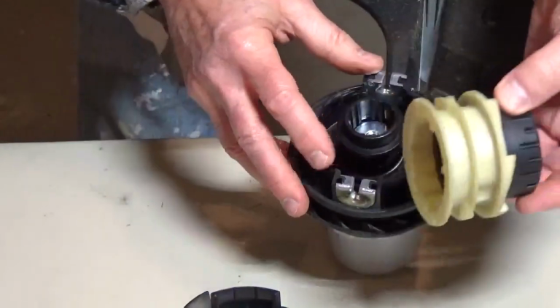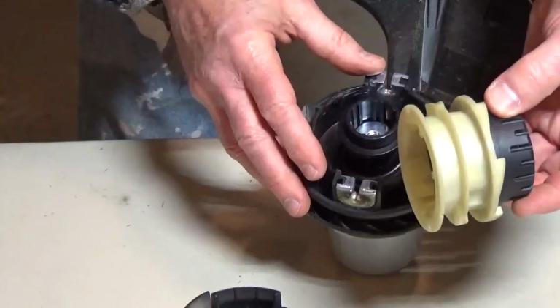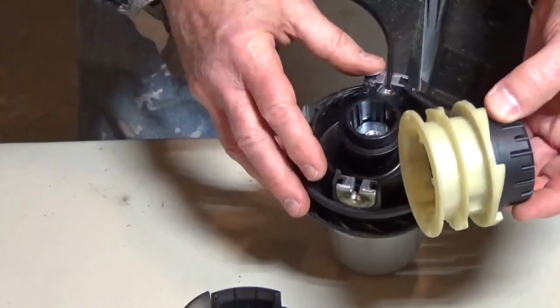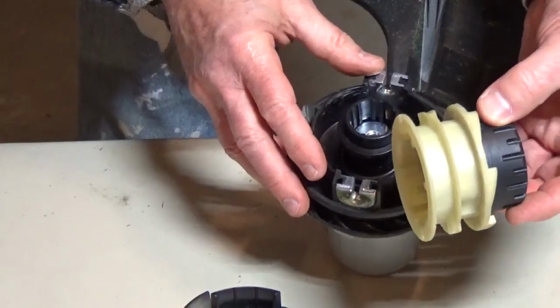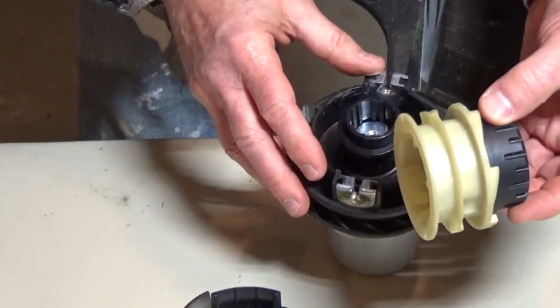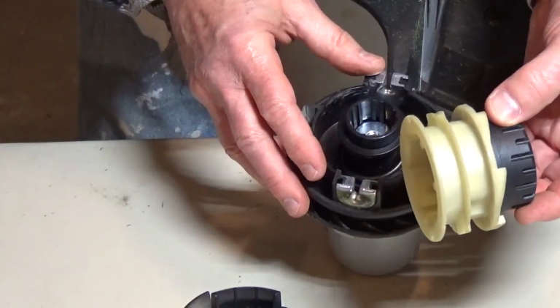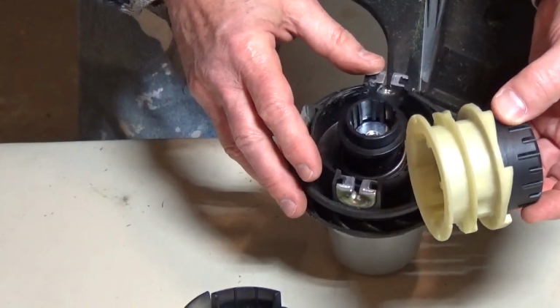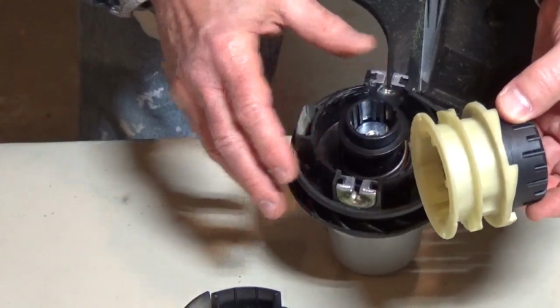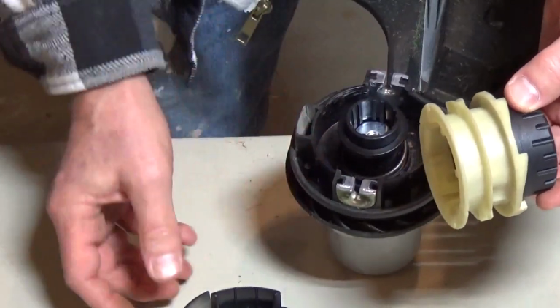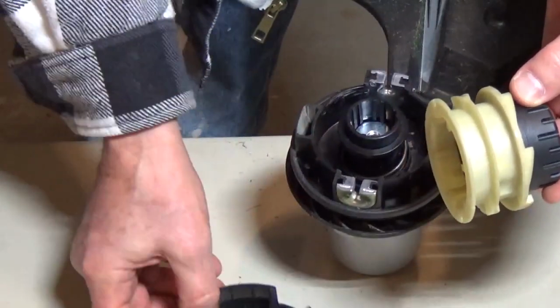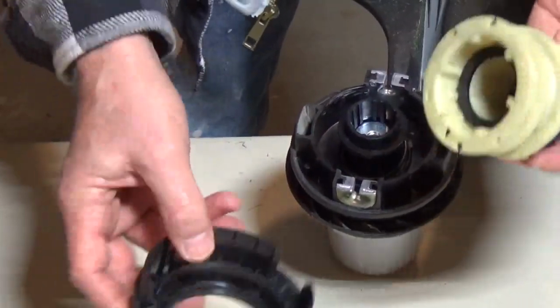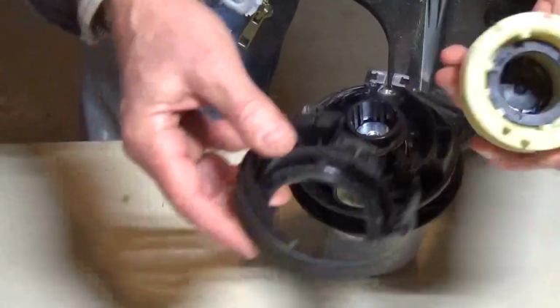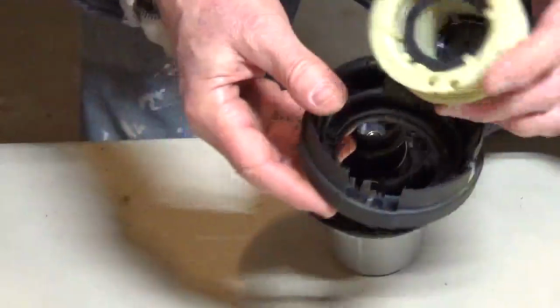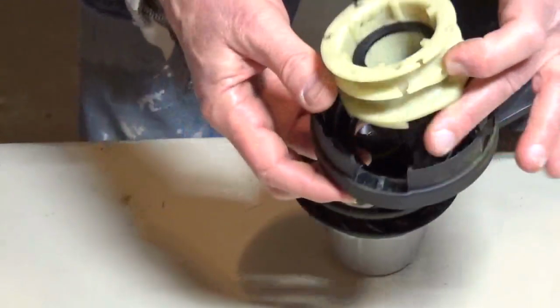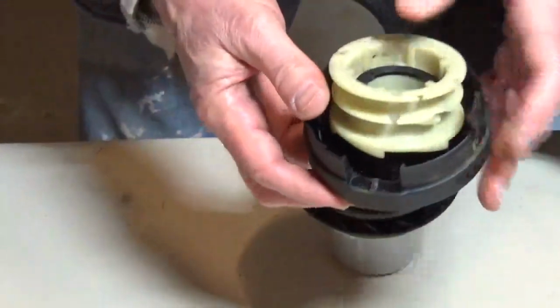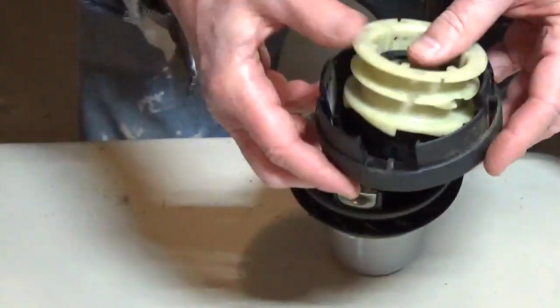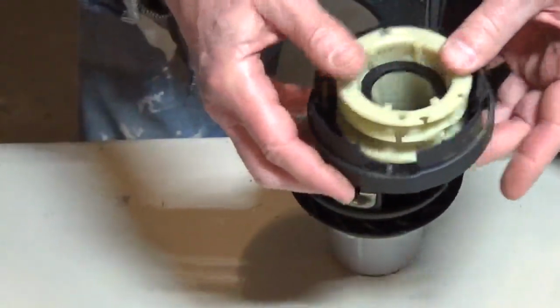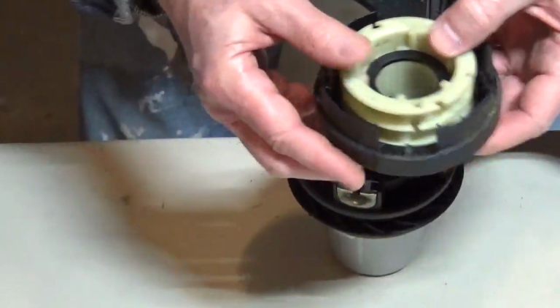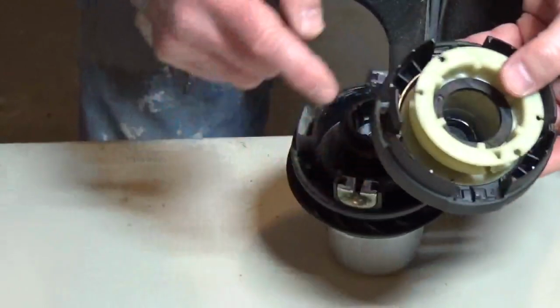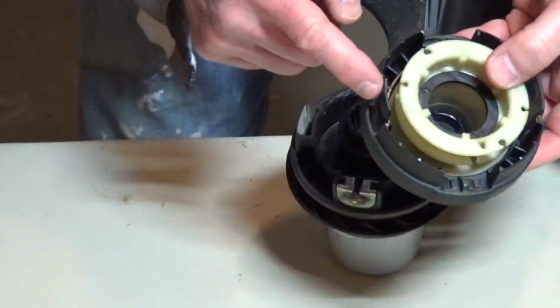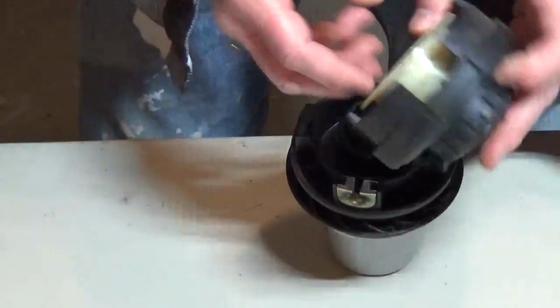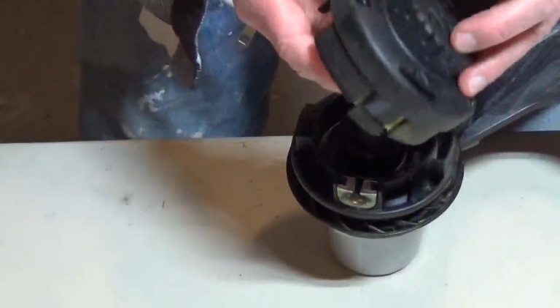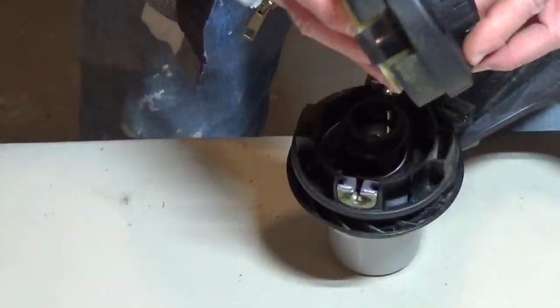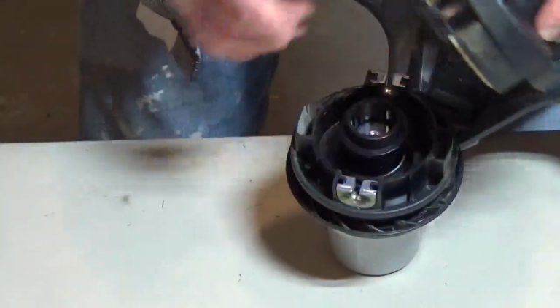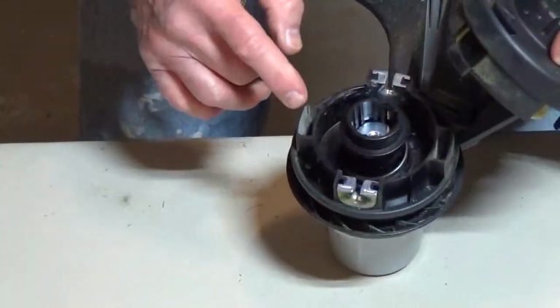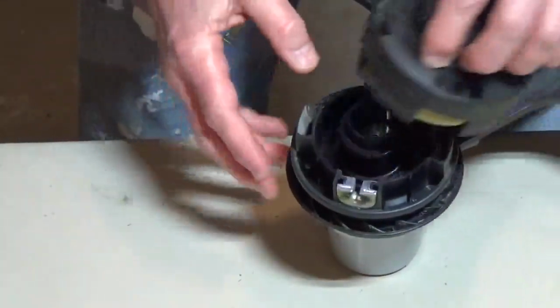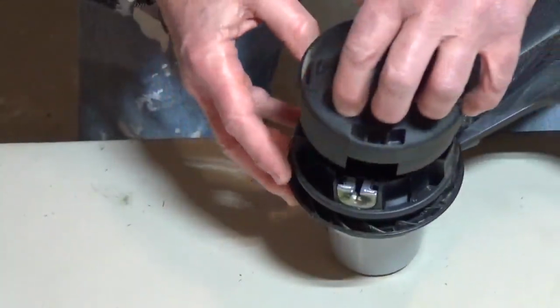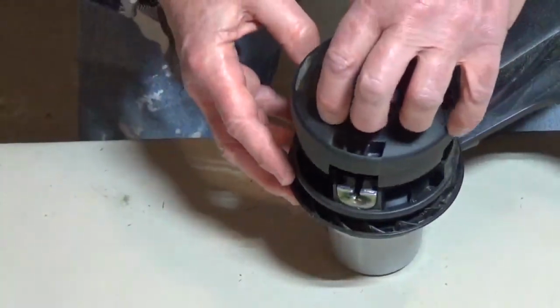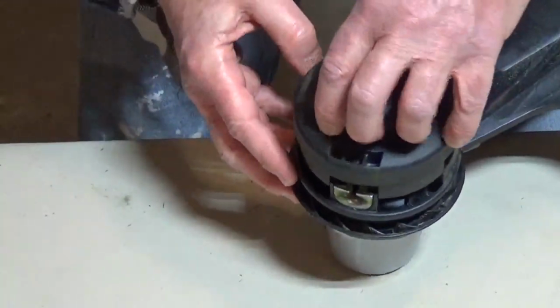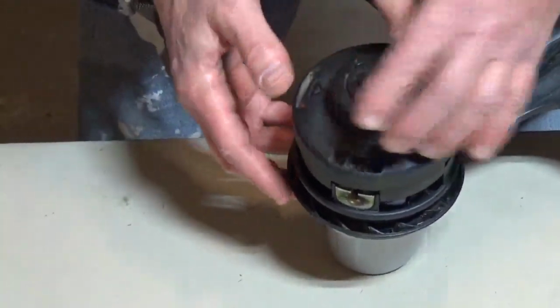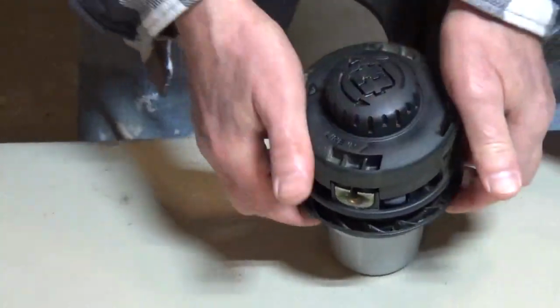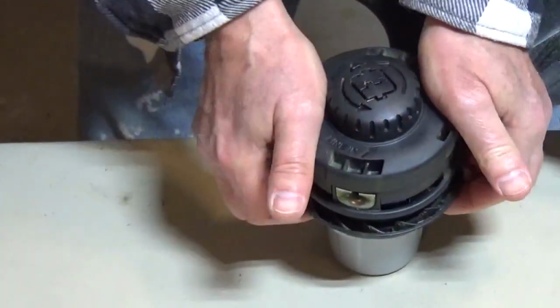You would take out the line so you can replace it. Then you're going to put the cartridge back in, lining up the latches to the slots that they go into.